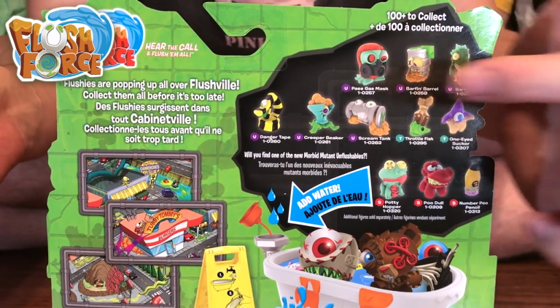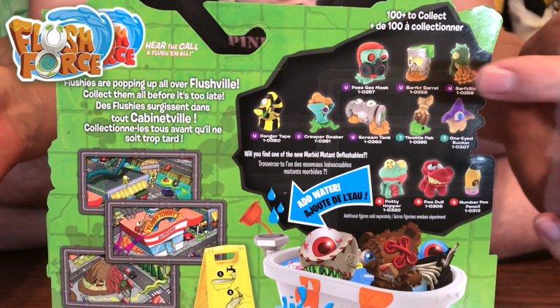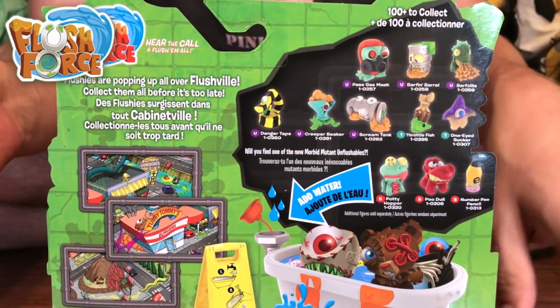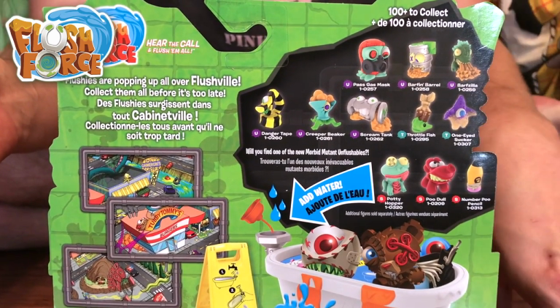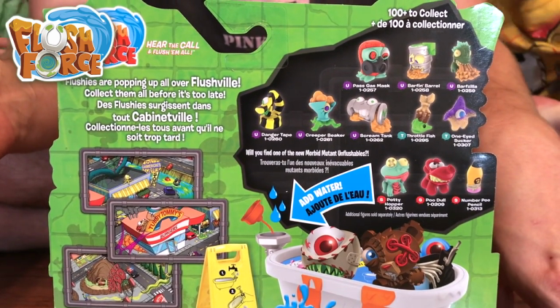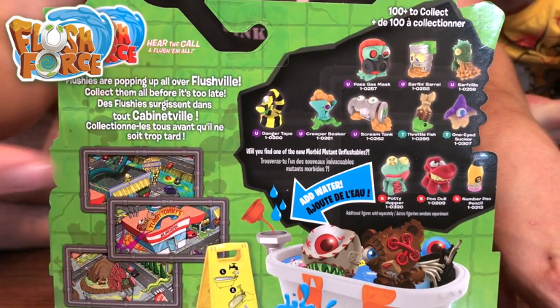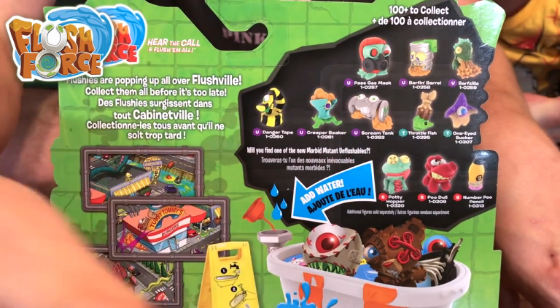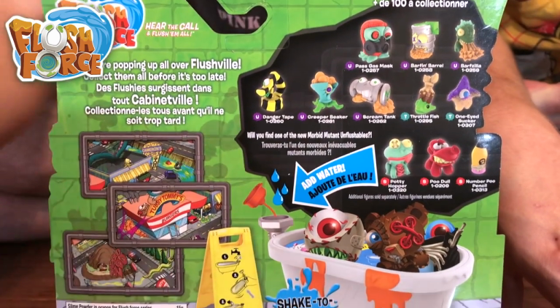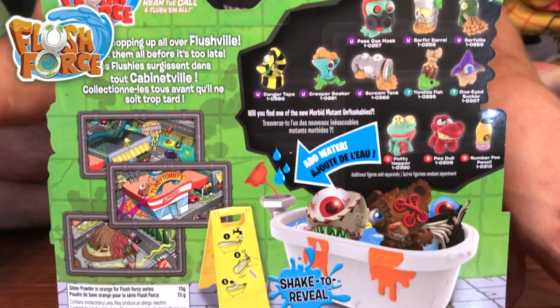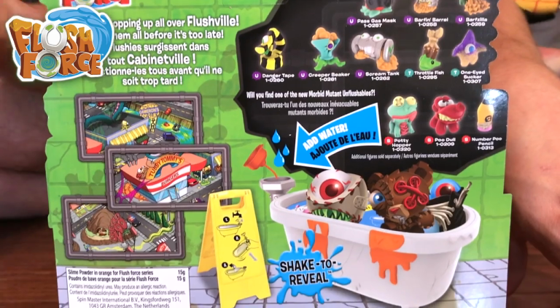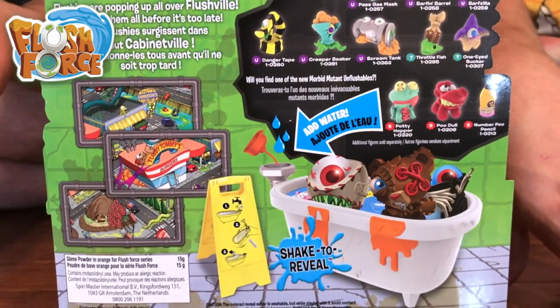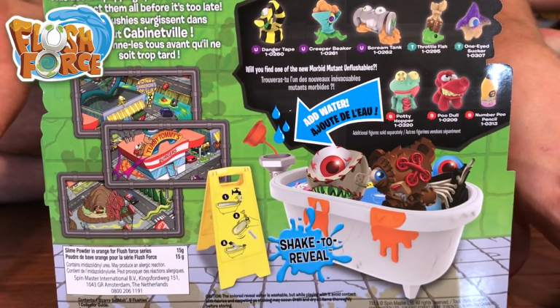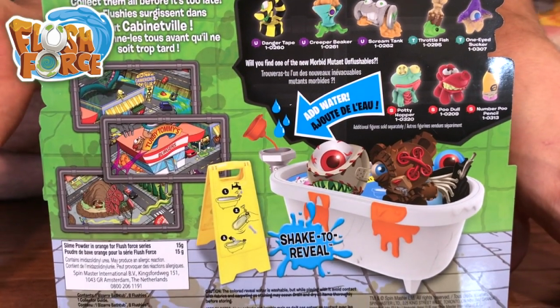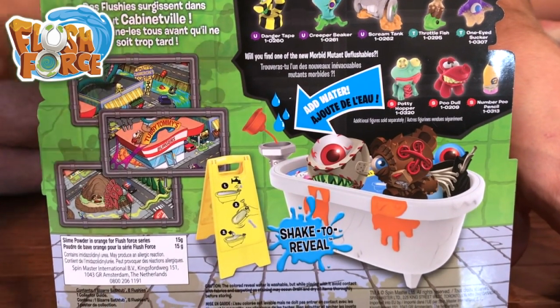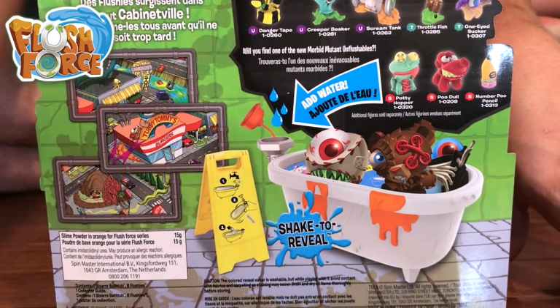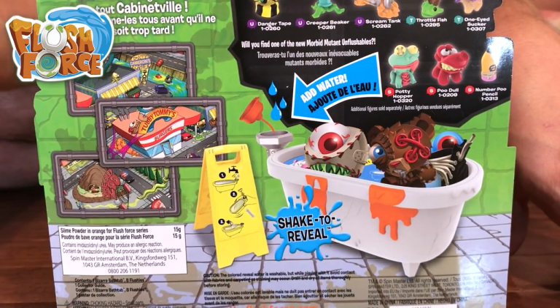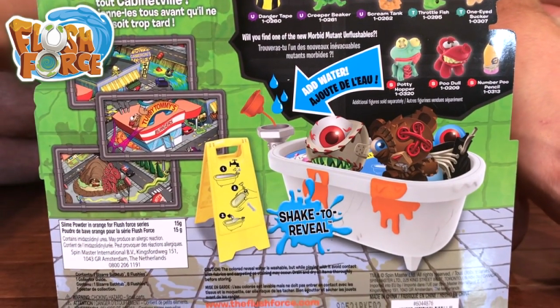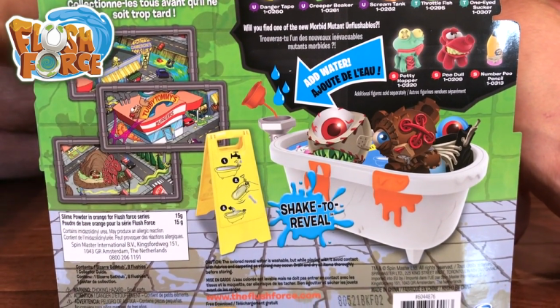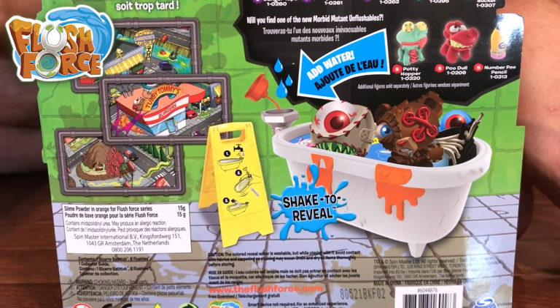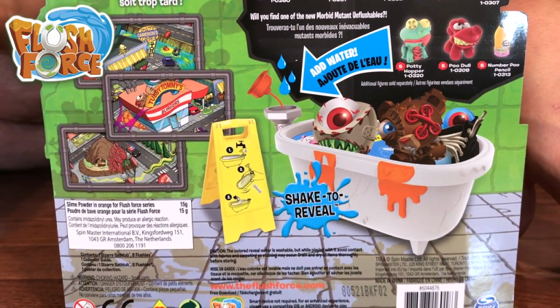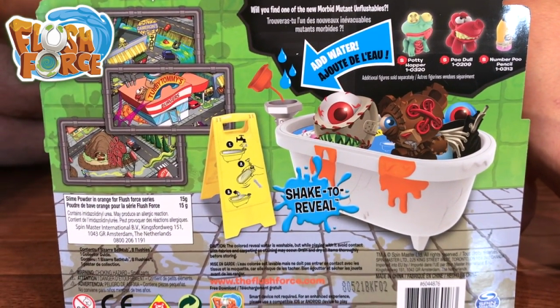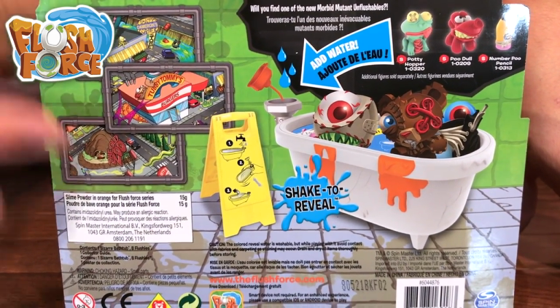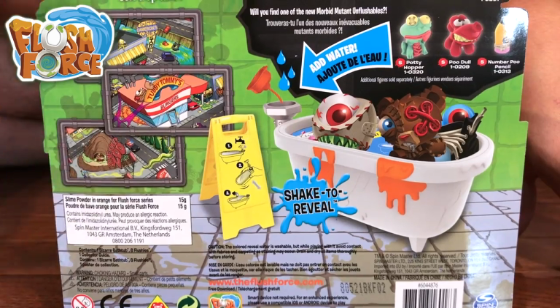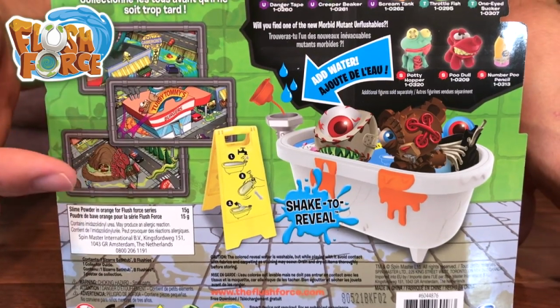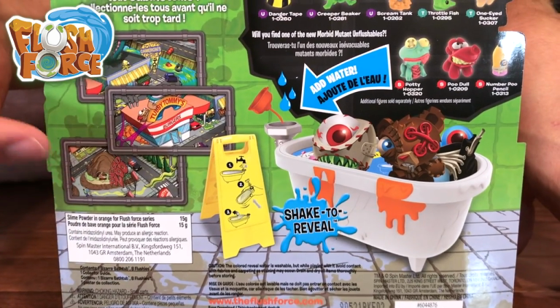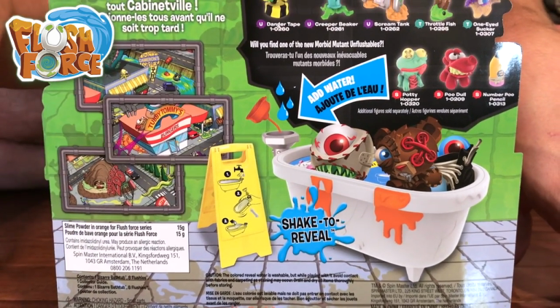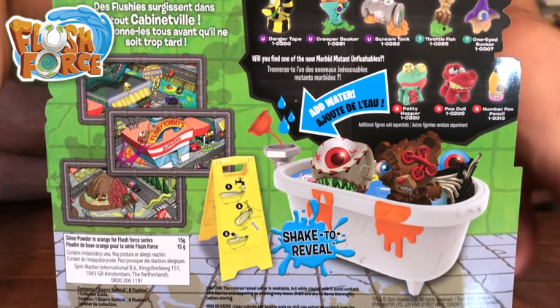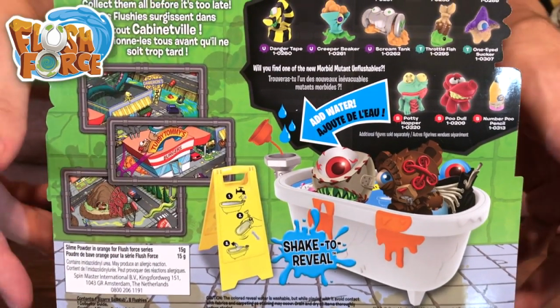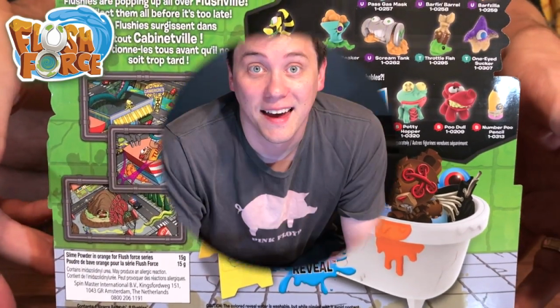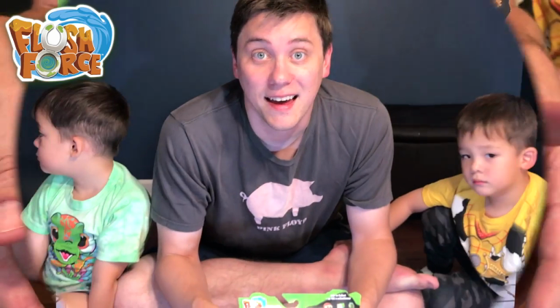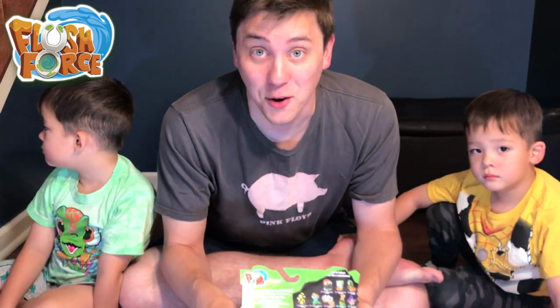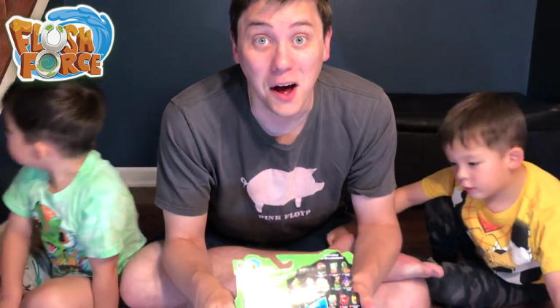There are 100 you can get. There are directions here — adding water, shaking and peeling the film off to get your flushies out in the bathtub. And over here are some nice pictures of Flushville. Let's open it up.